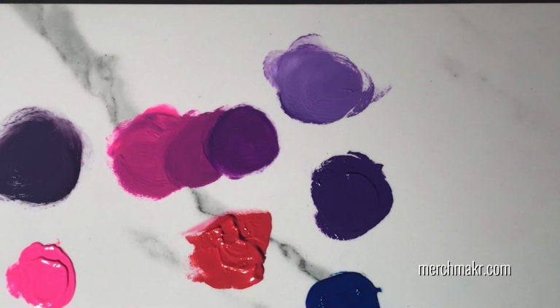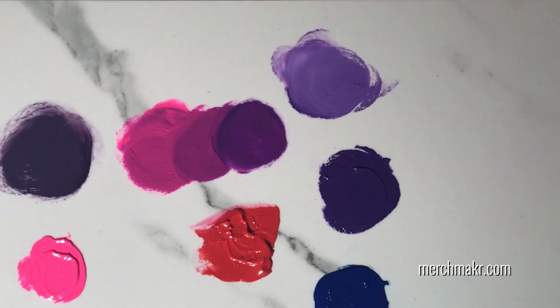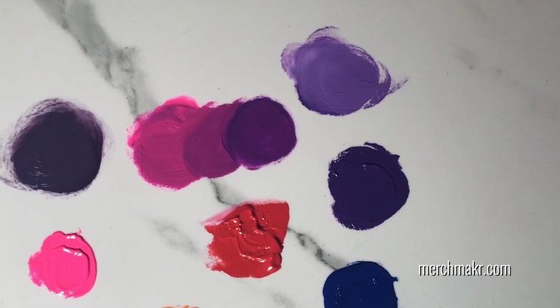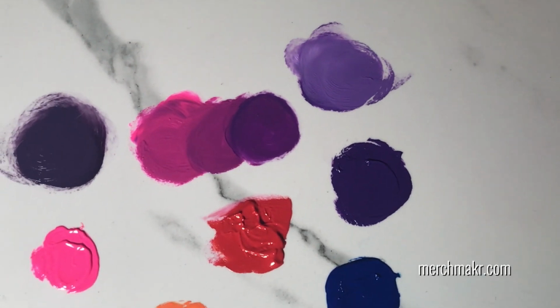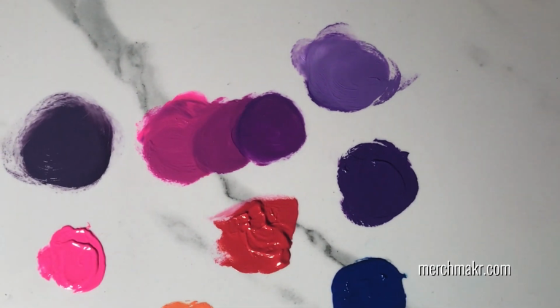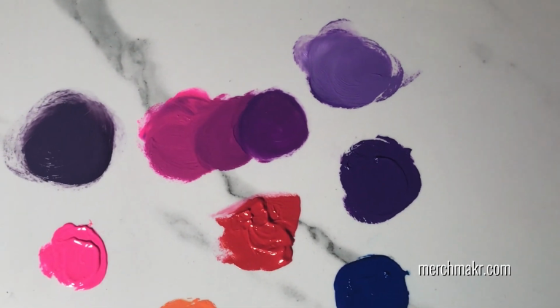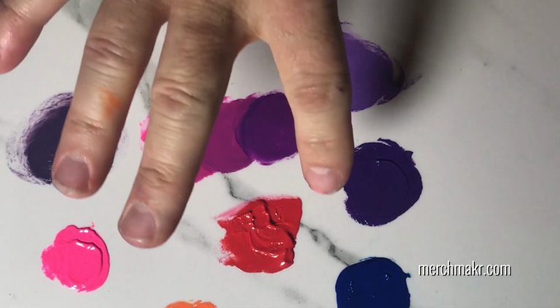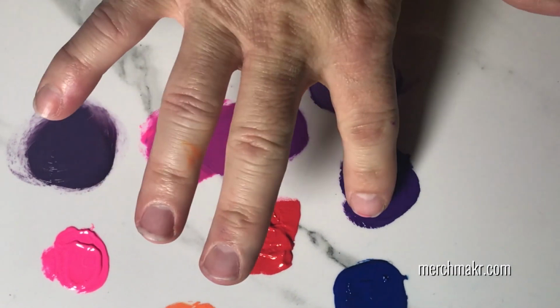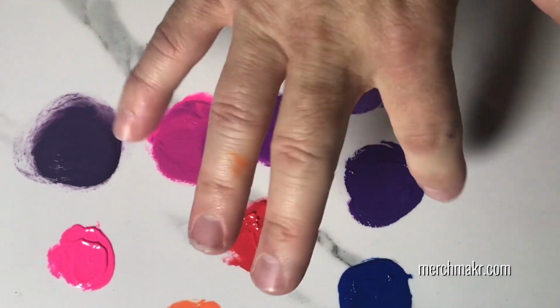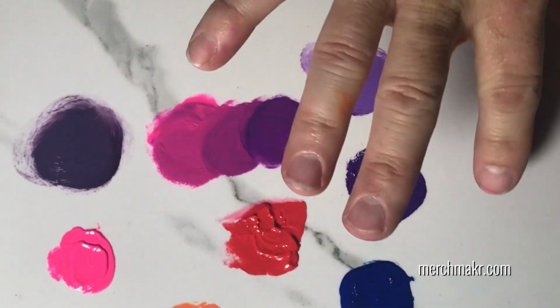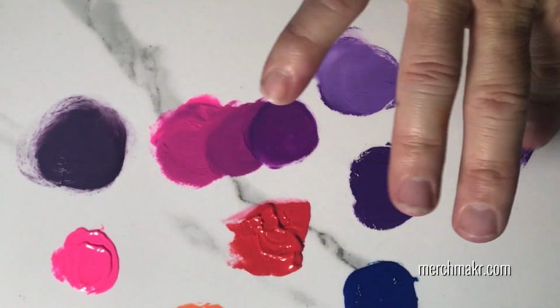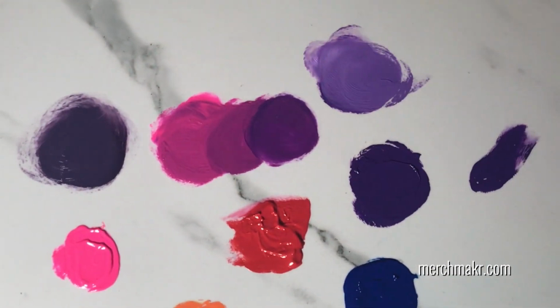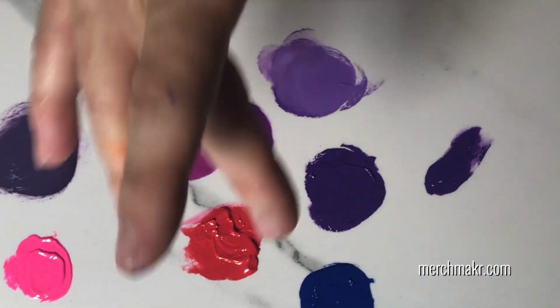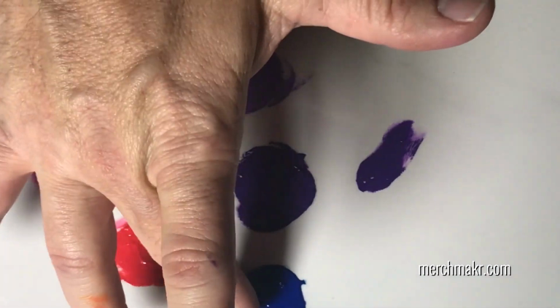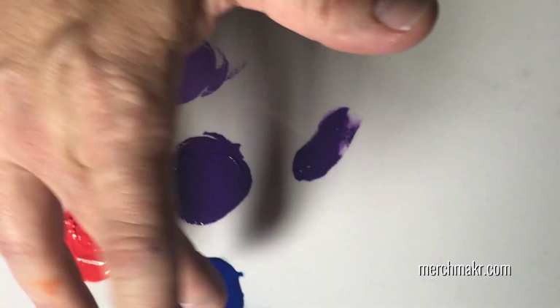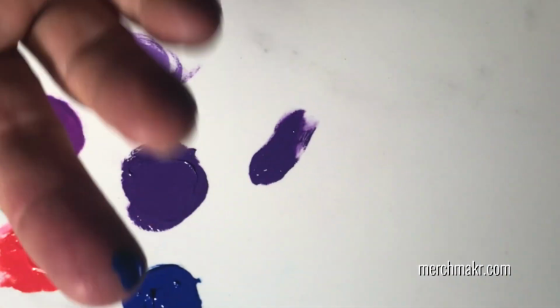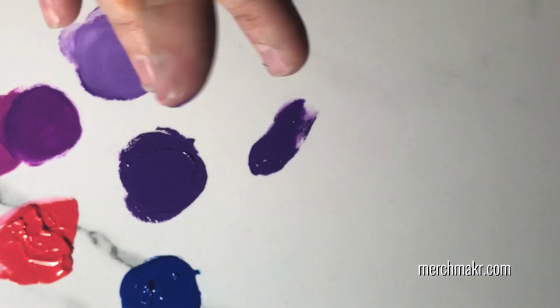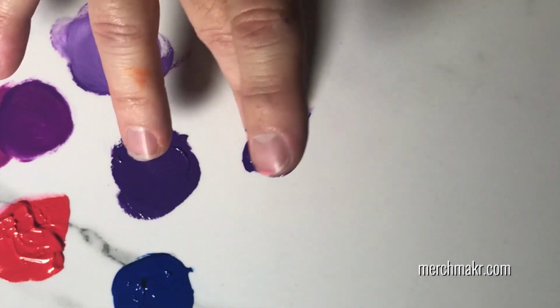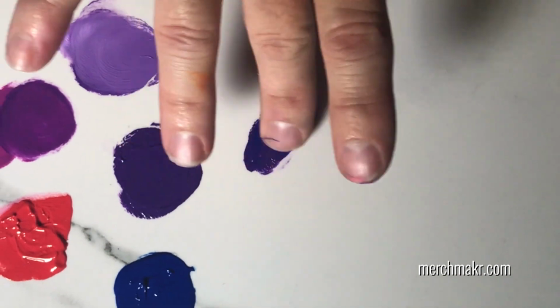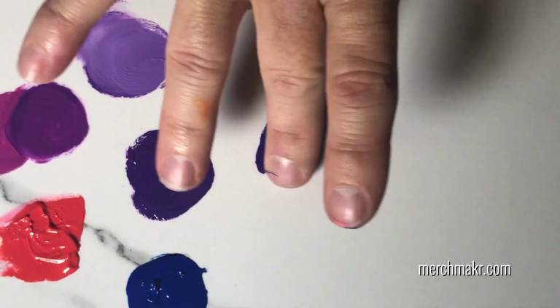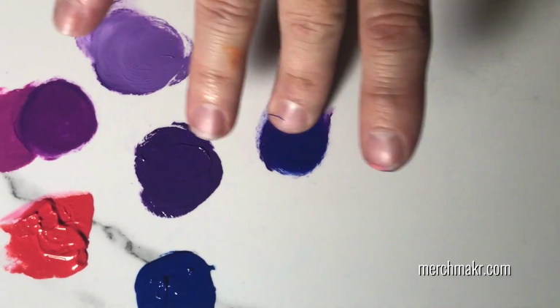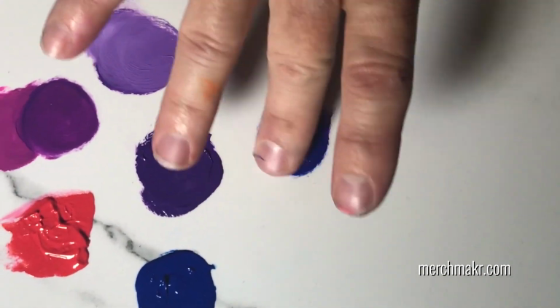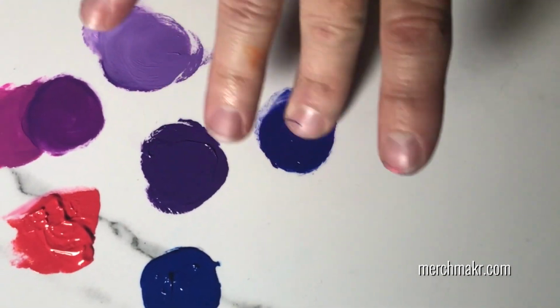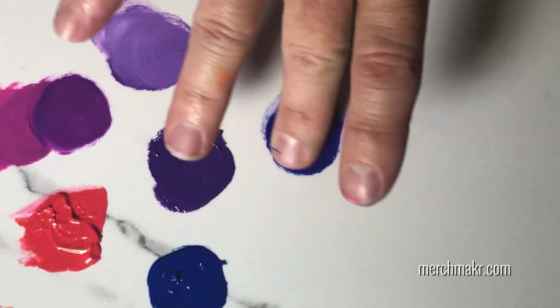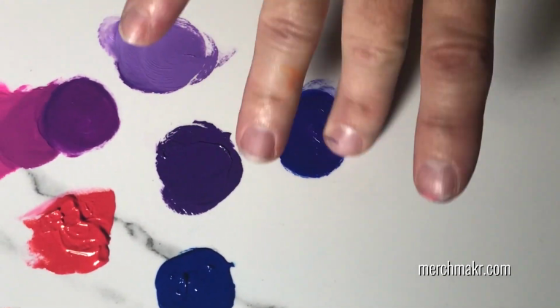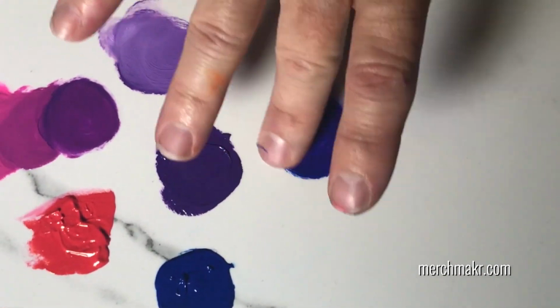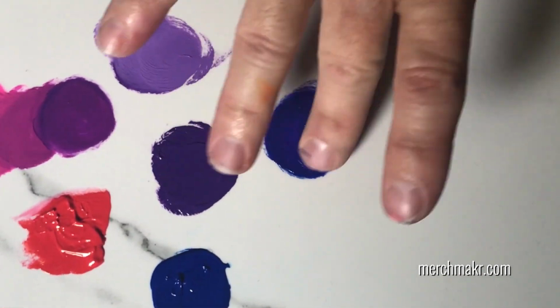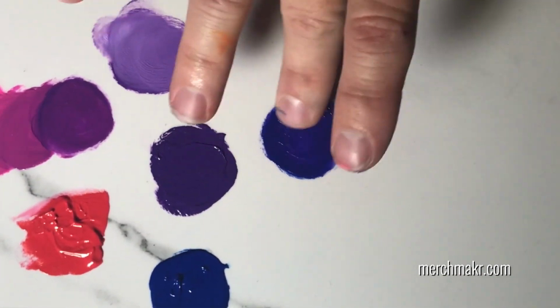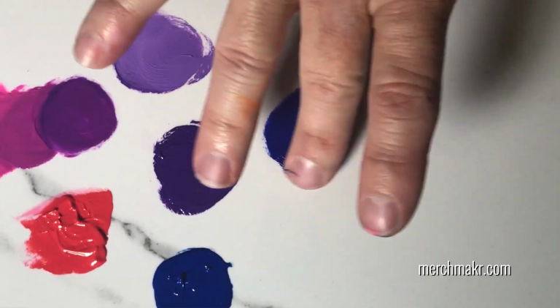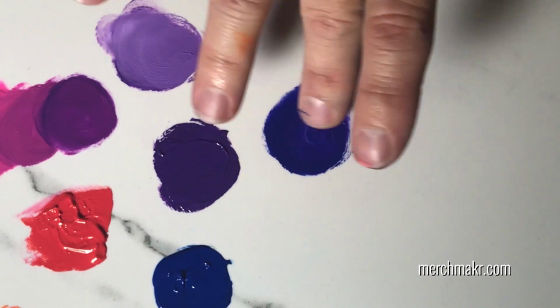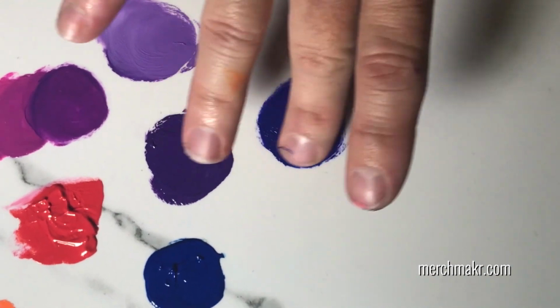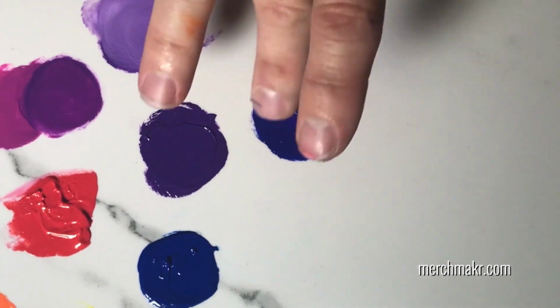Let's see what happens if we mix purple with blue. We'll take some purple and a little bit of blue. There we go — that makes a nice royal purple.